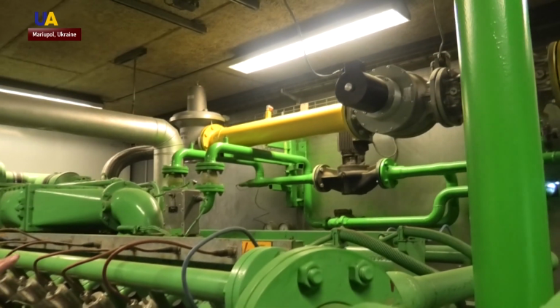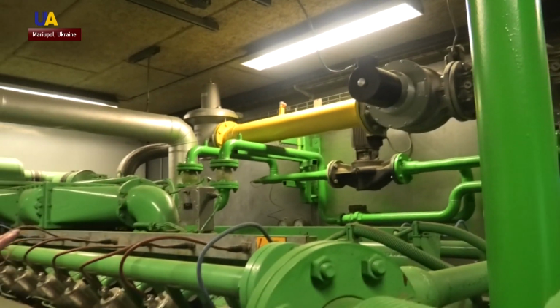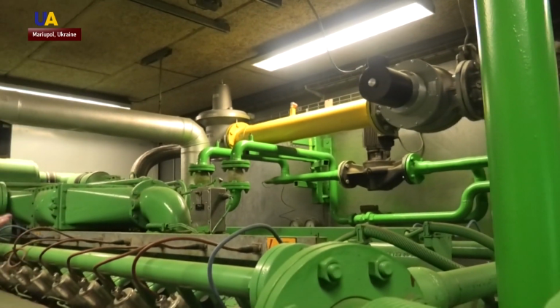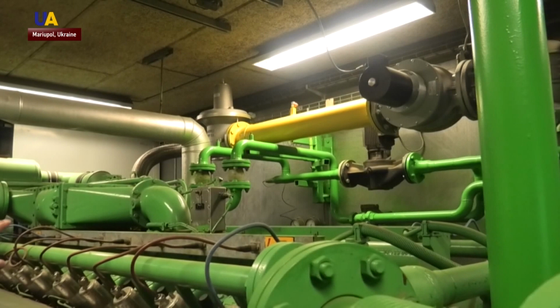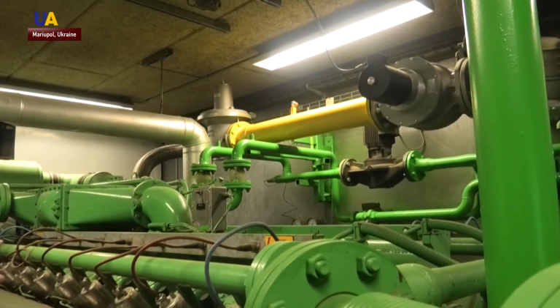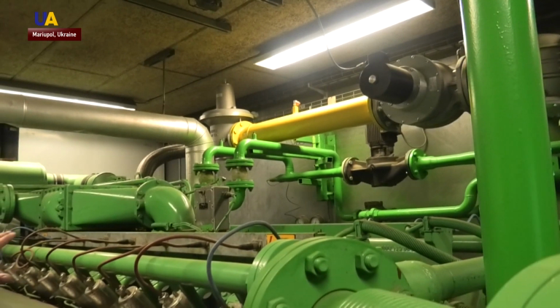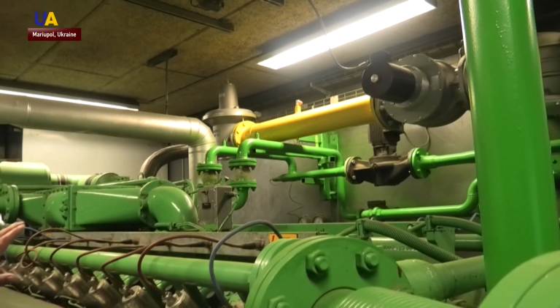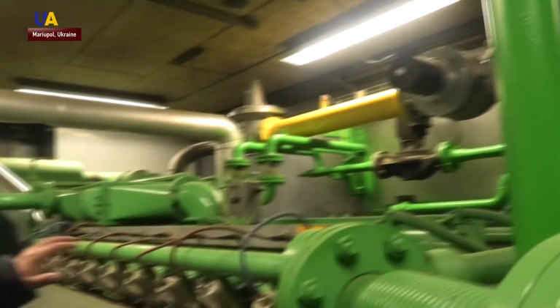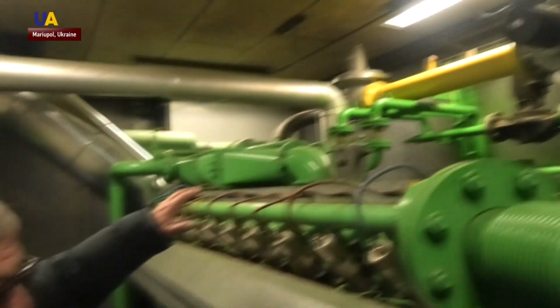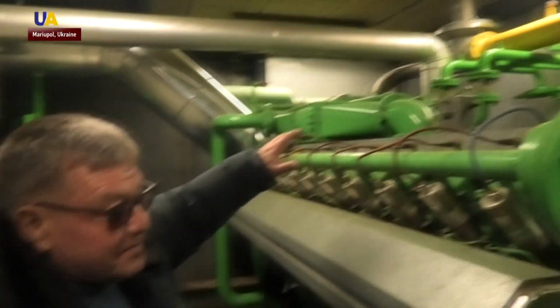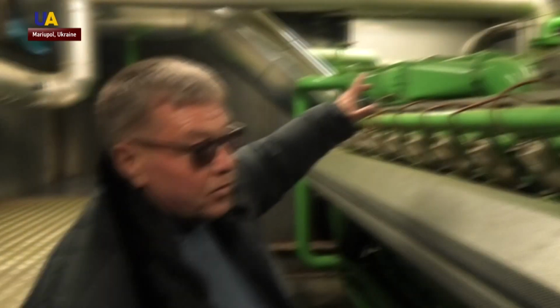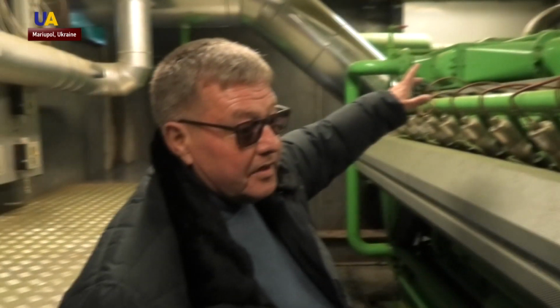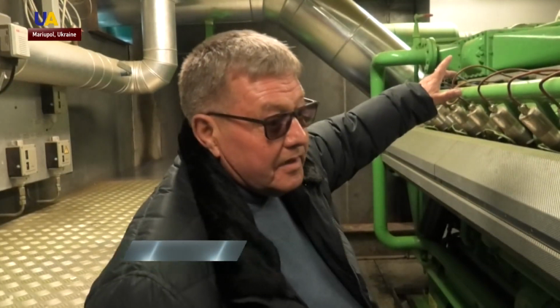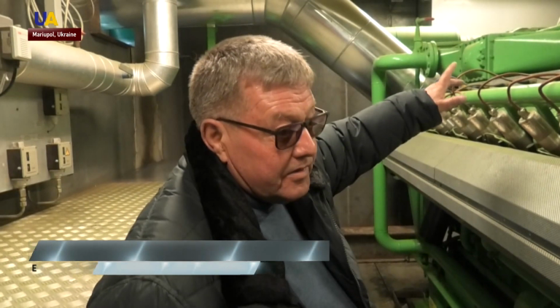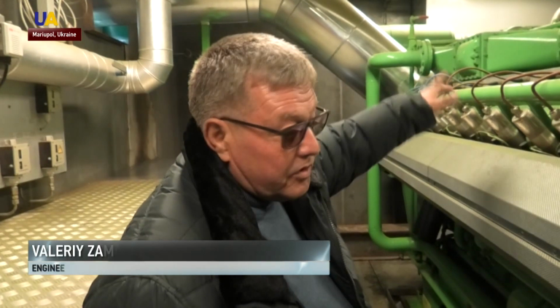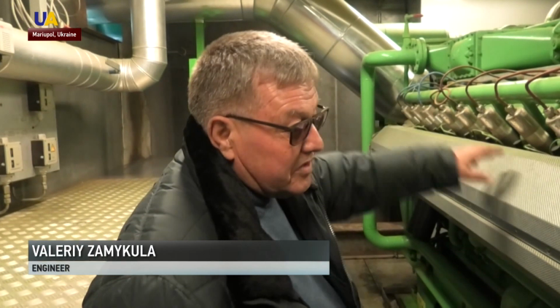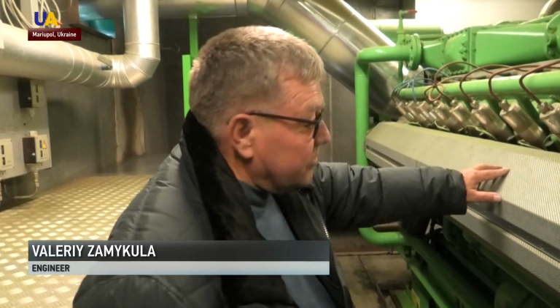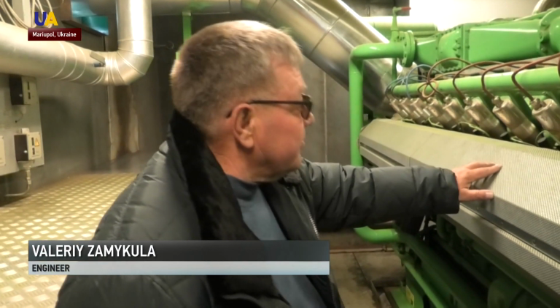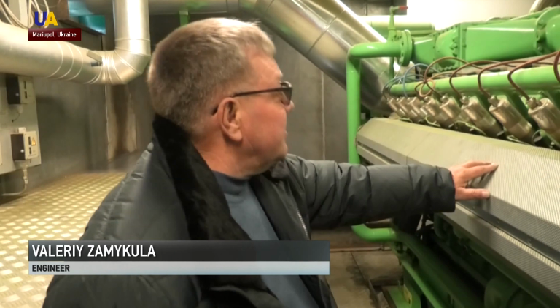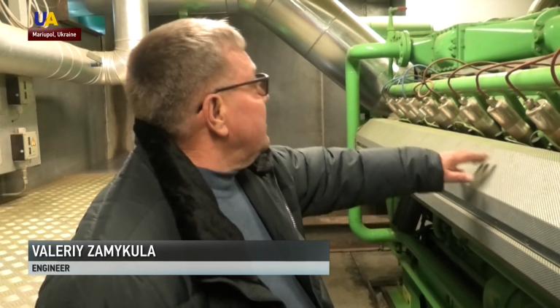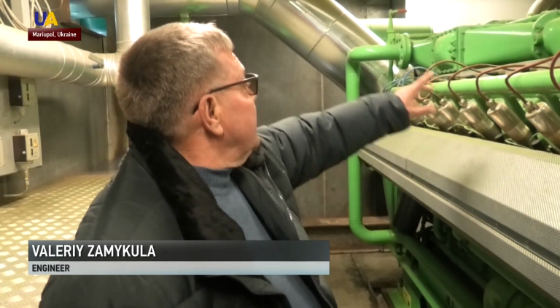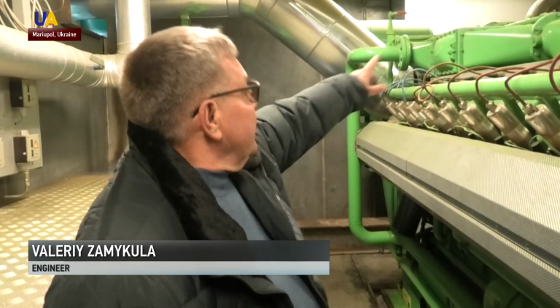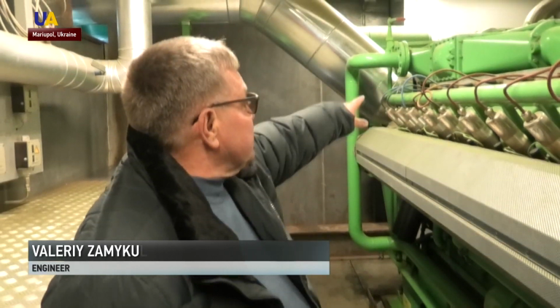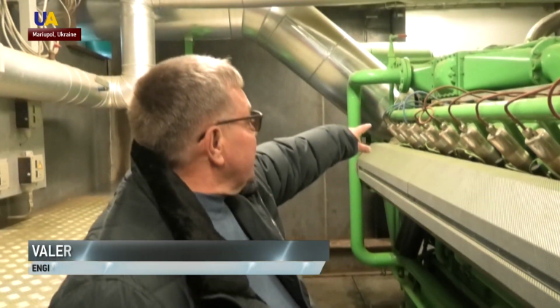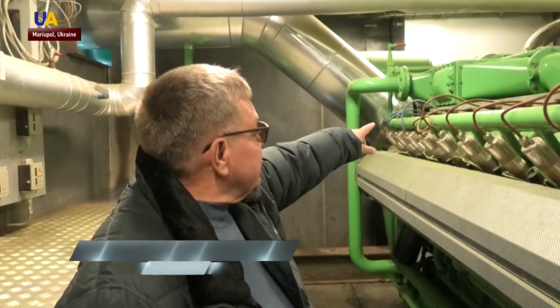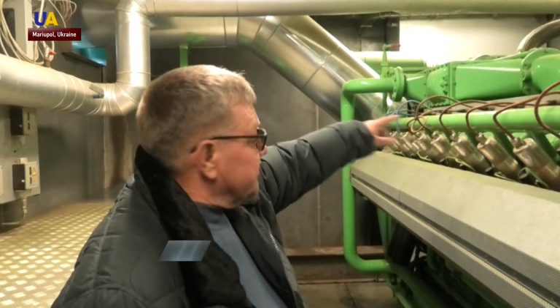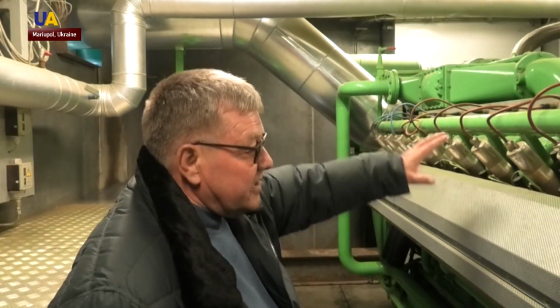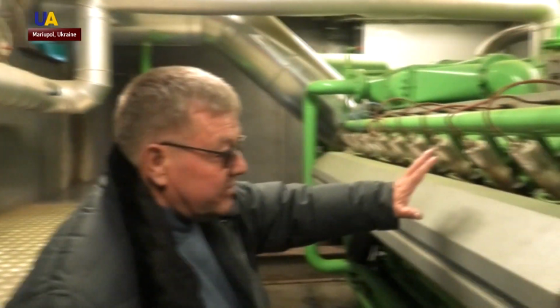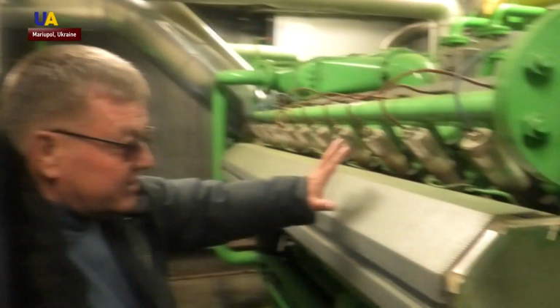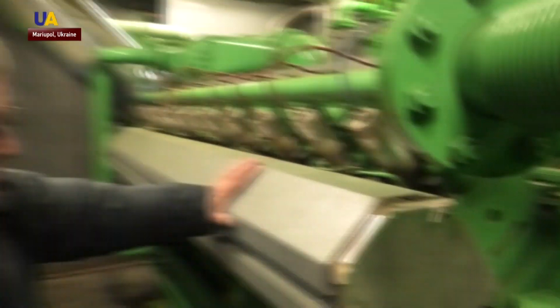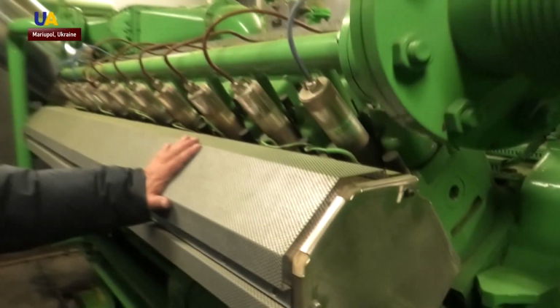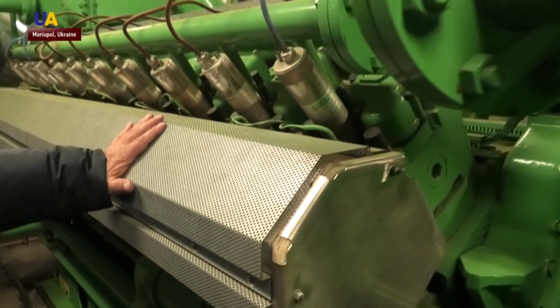This yellow pipe is a gas pipe. It receives gas from the landfill and transports it further into the engine. This is an internal combustion engine with 20 cylinders and a capacity of more than 2,500 horsepower.